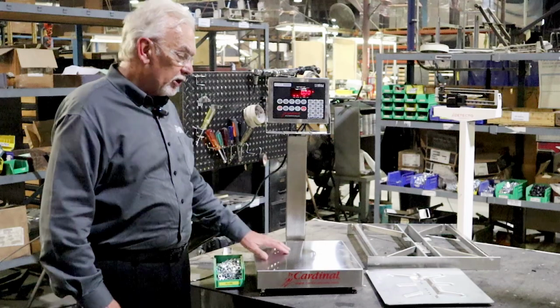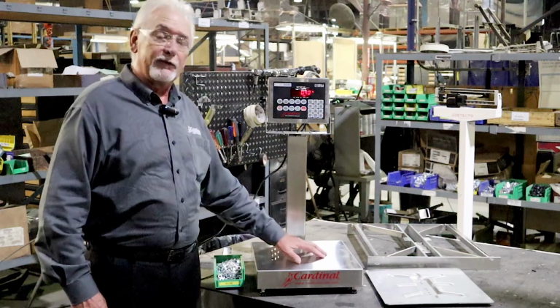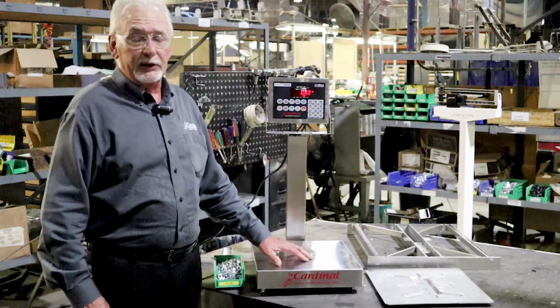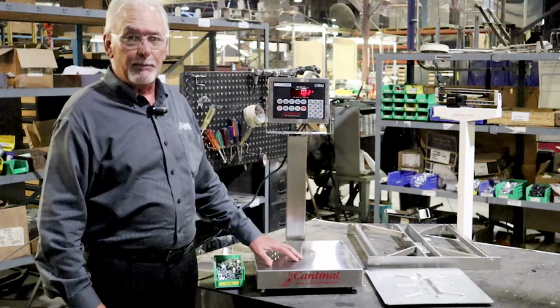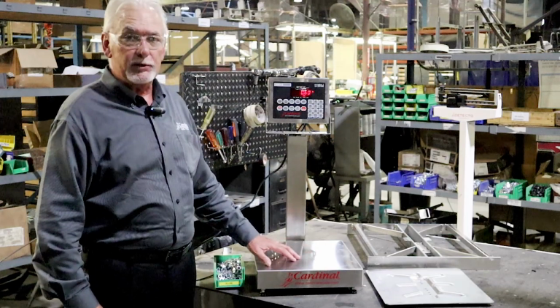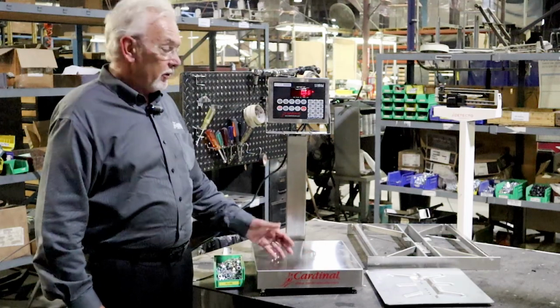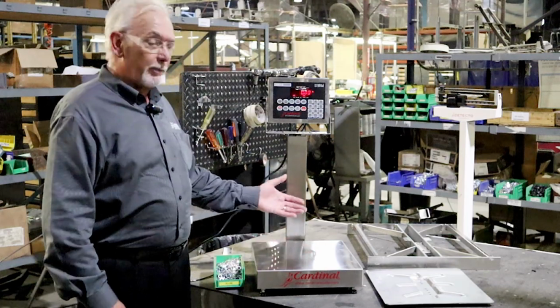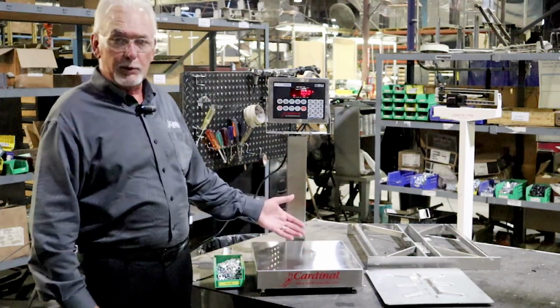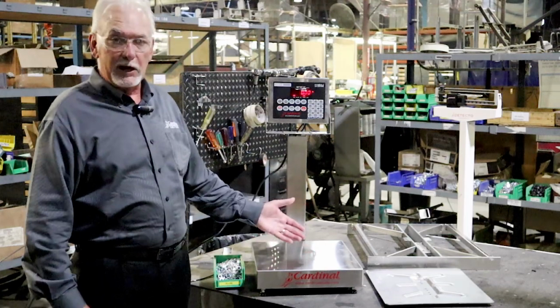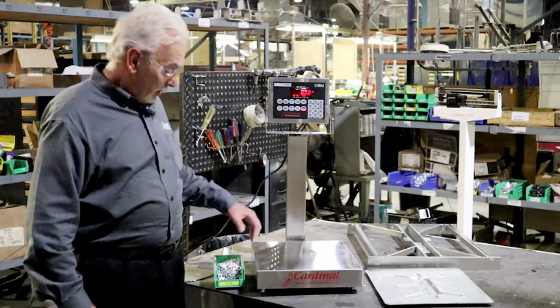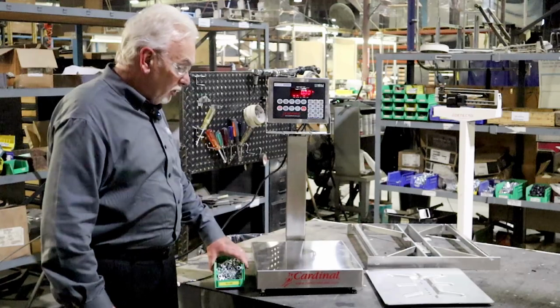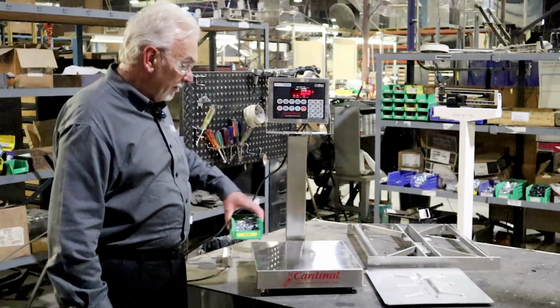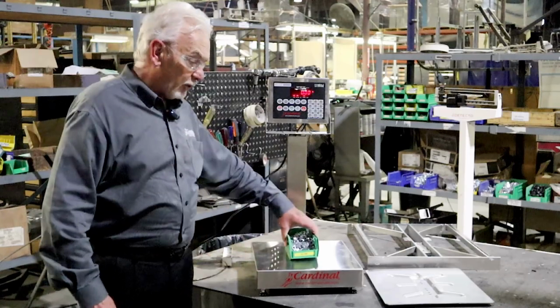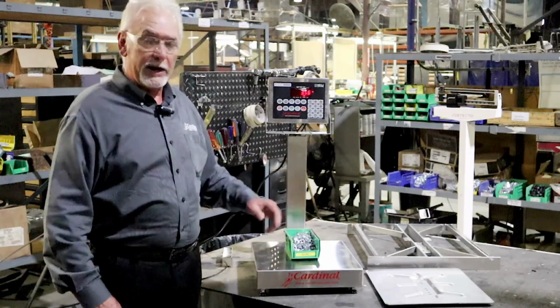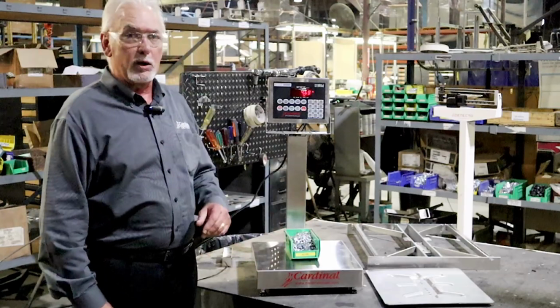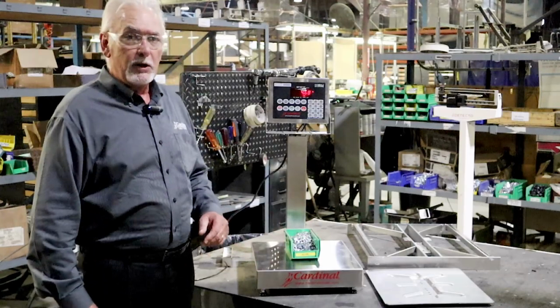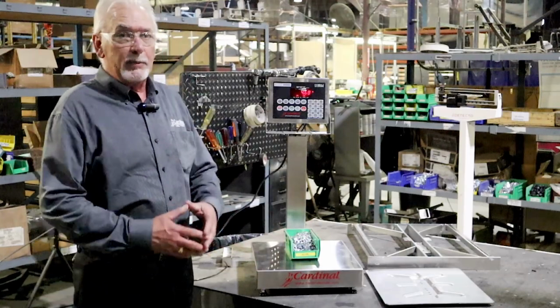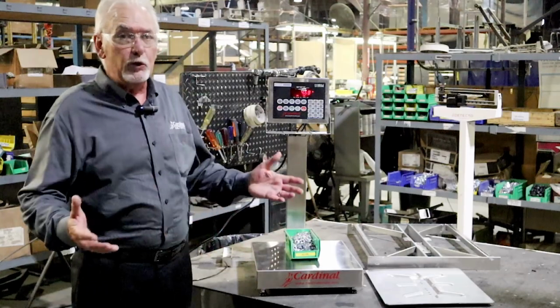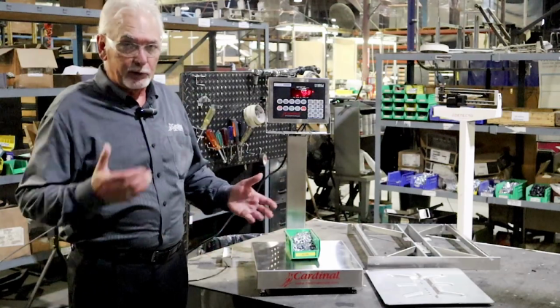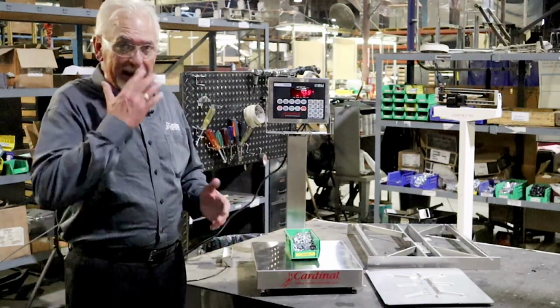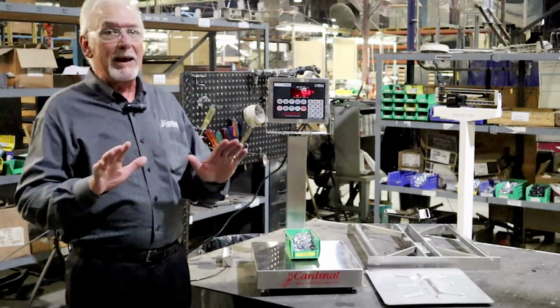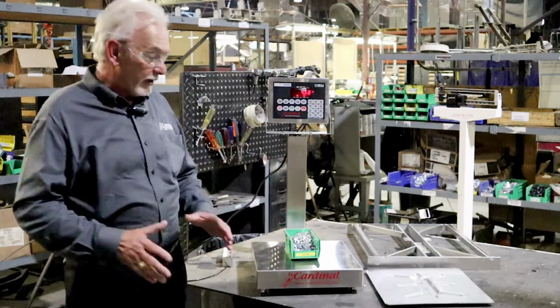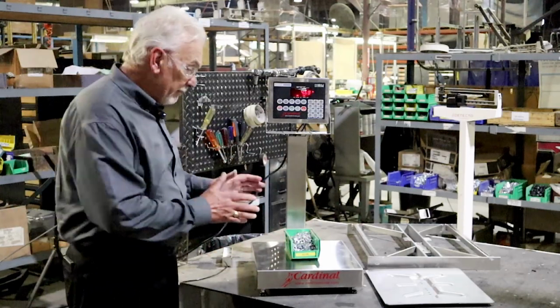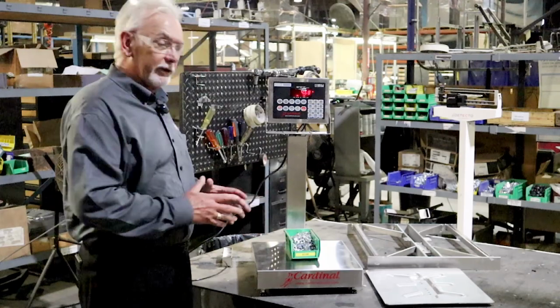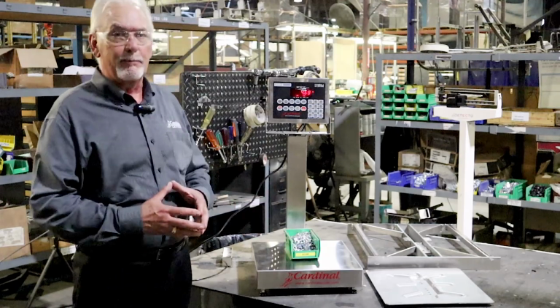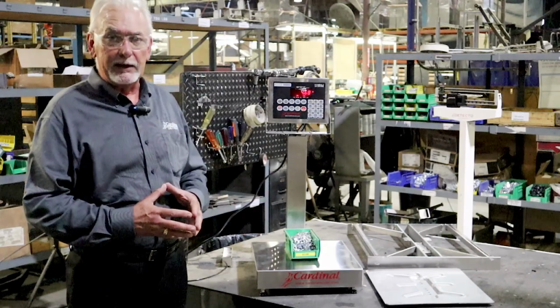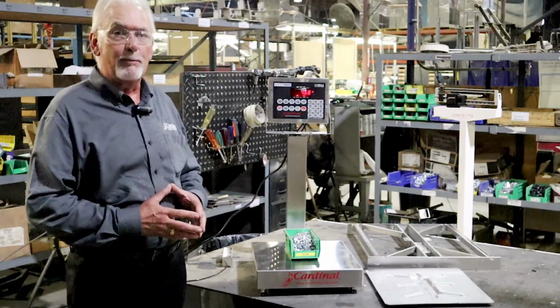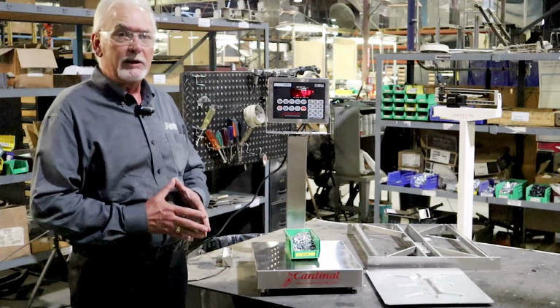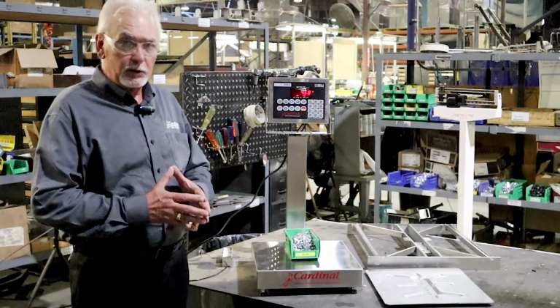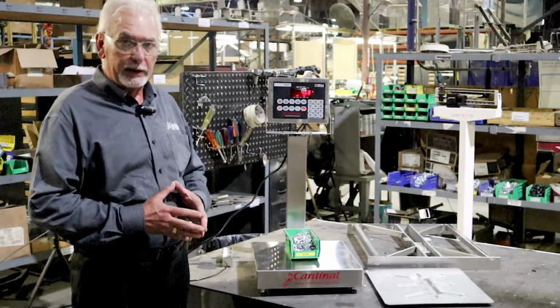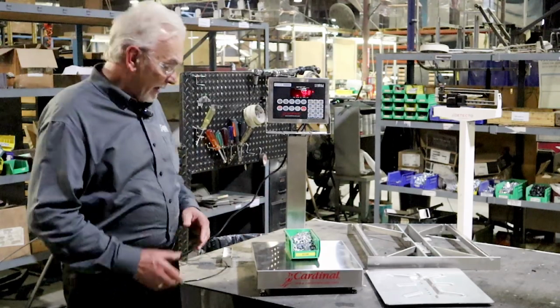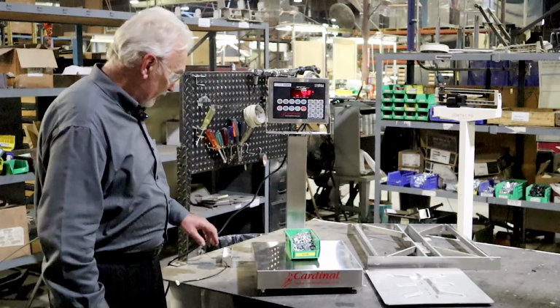It can be used for most any application. You could be in a shipping environment, an environment where you're counting parts, or you could be in the food industry. It doesn't matter to us — we build you a solid stainless steel base to use in any of those applications.